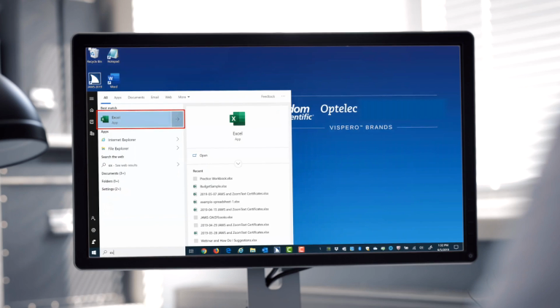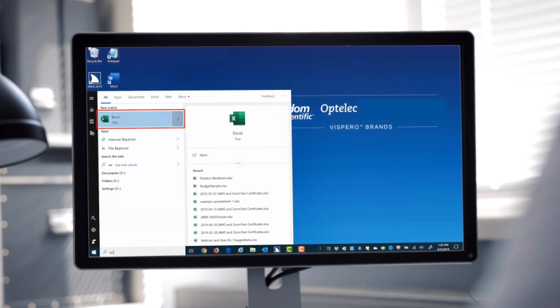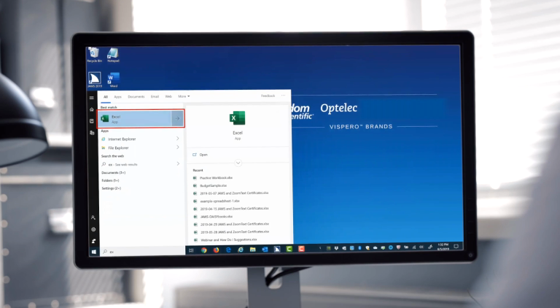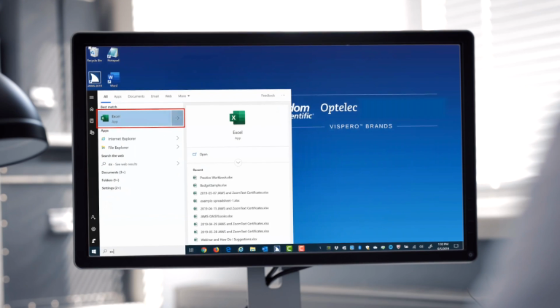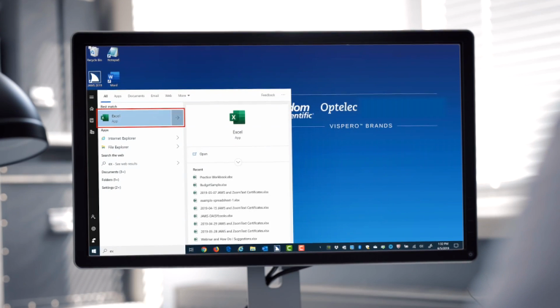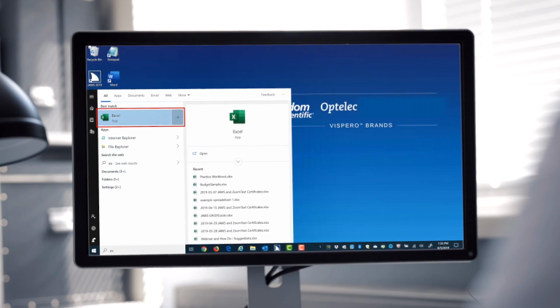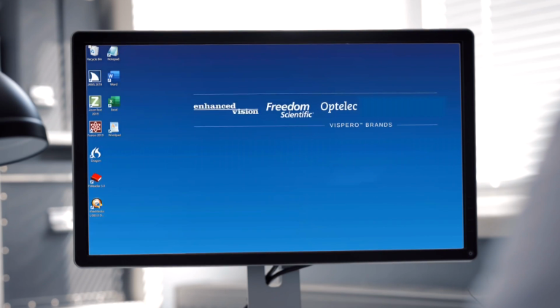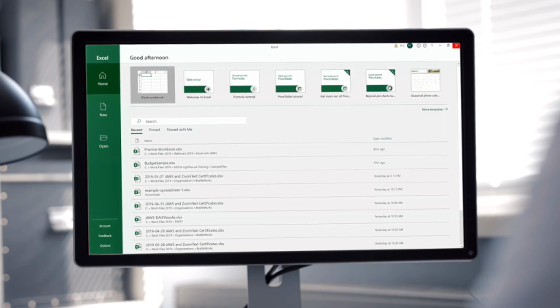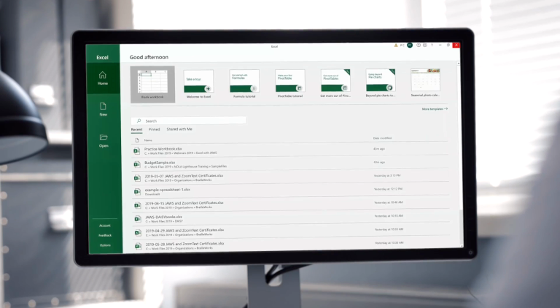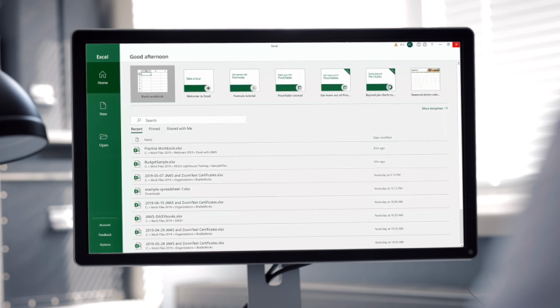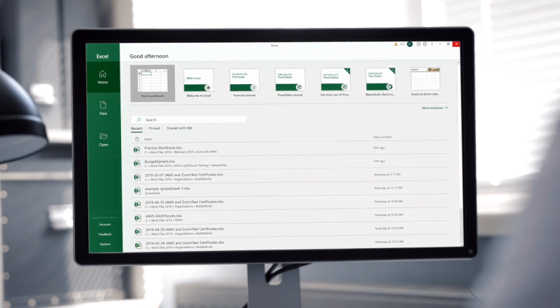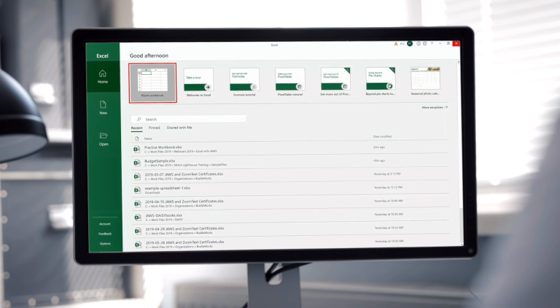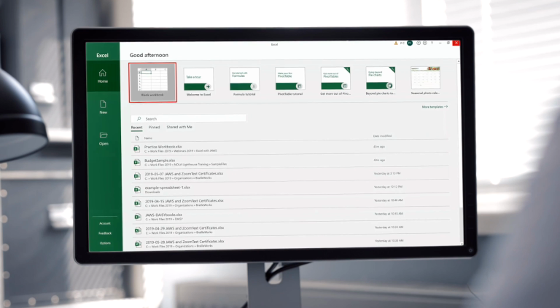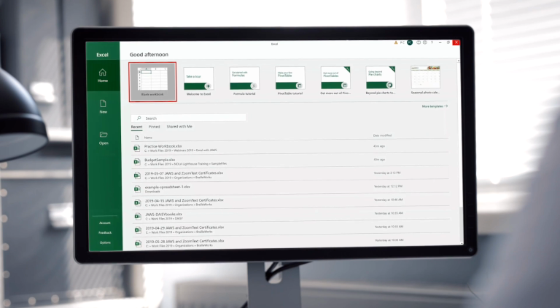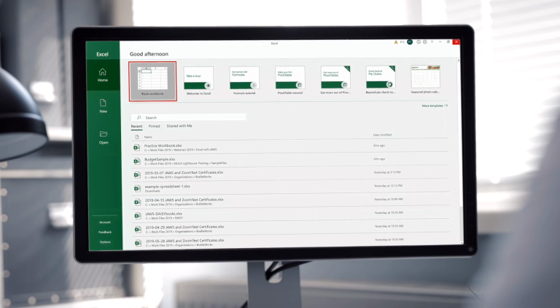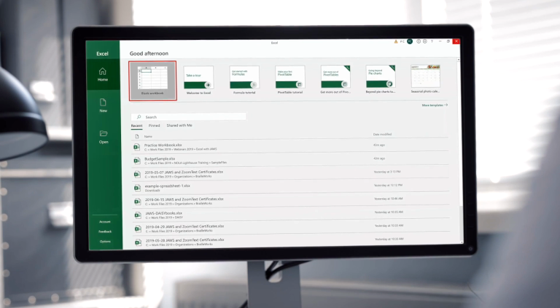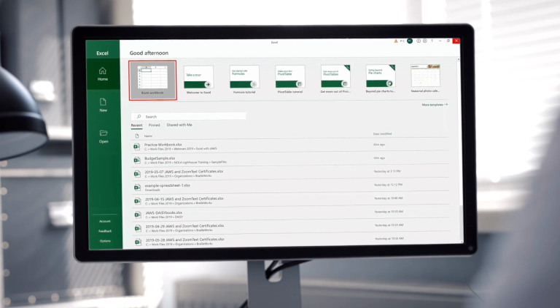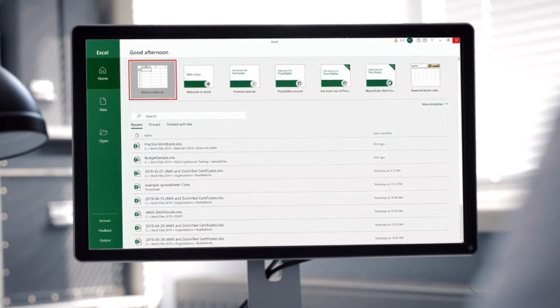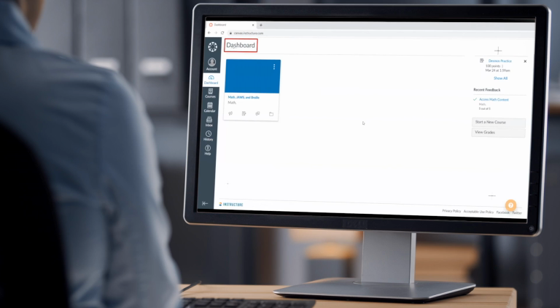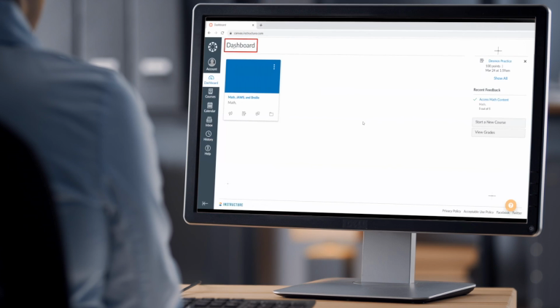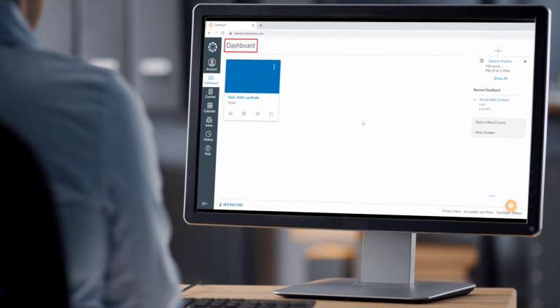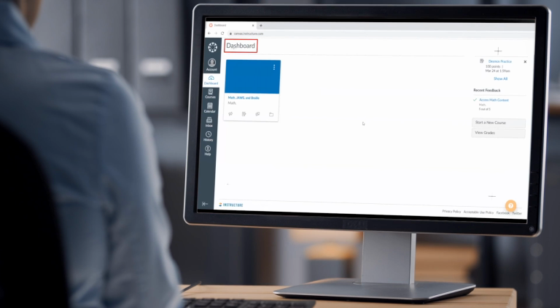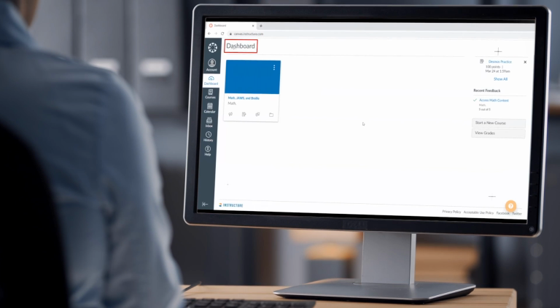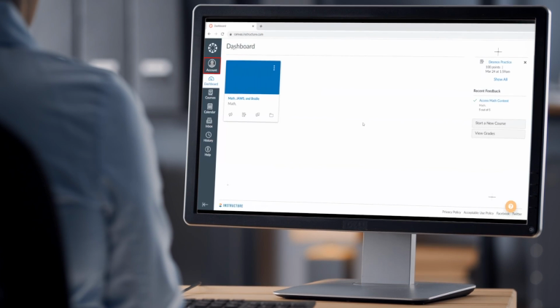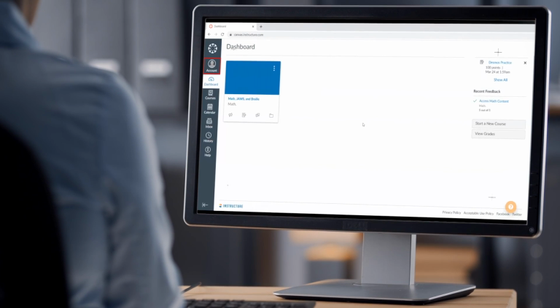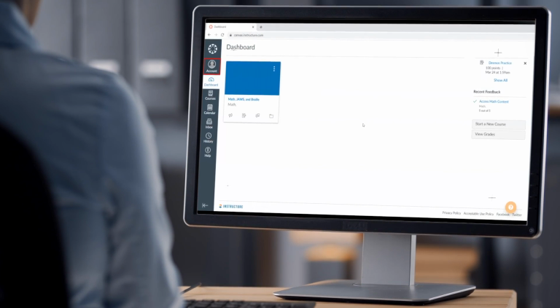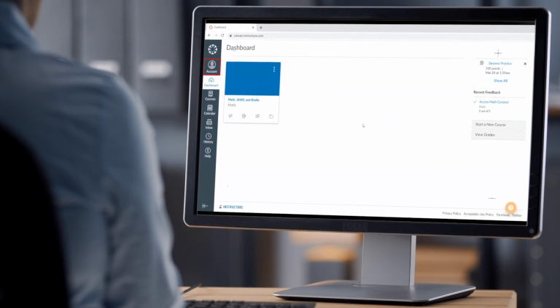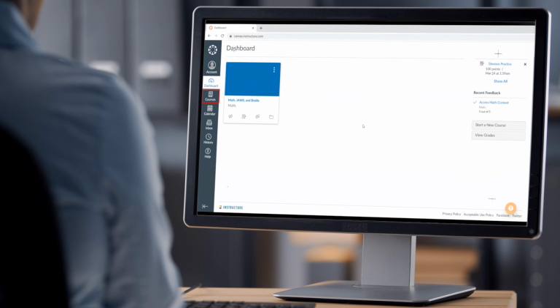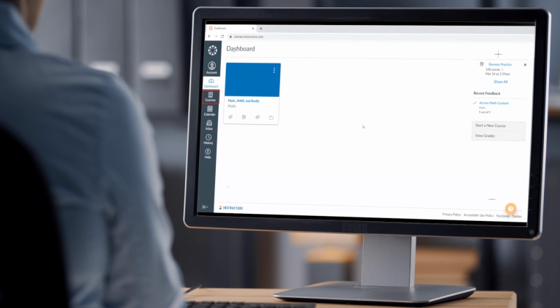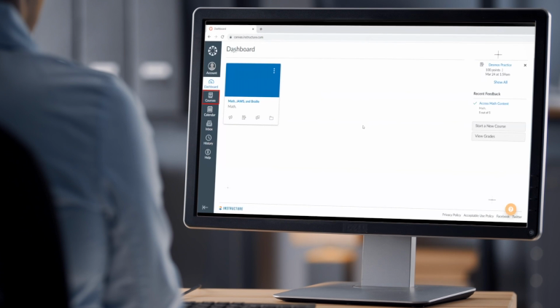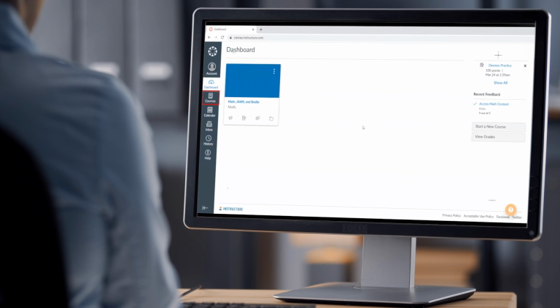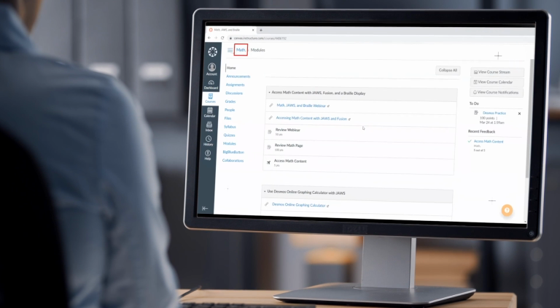Excel. App. Enter. Excel. New. Office List Box. Blank Workbook. Canvas Dashboard. Account Button. Courses Button. Math.